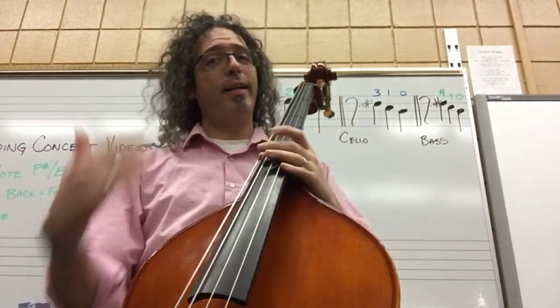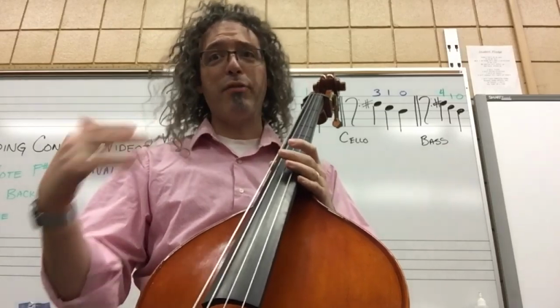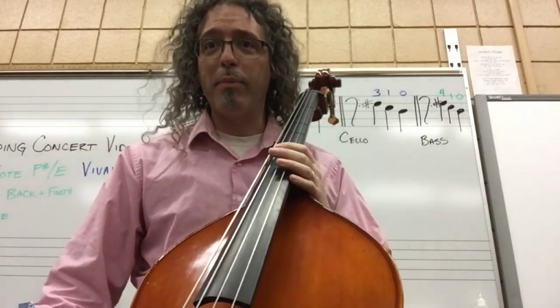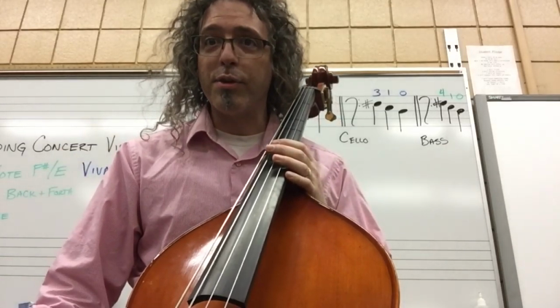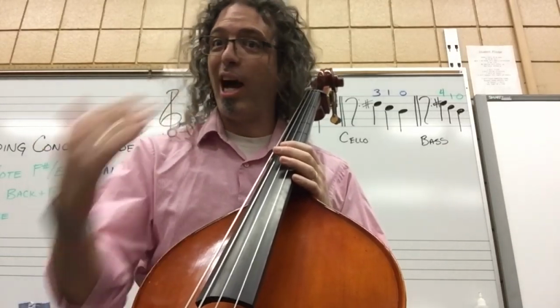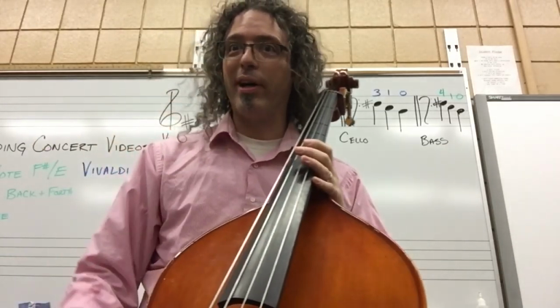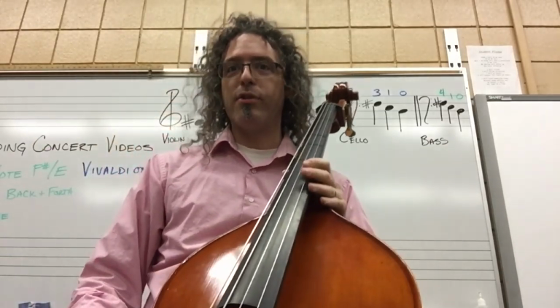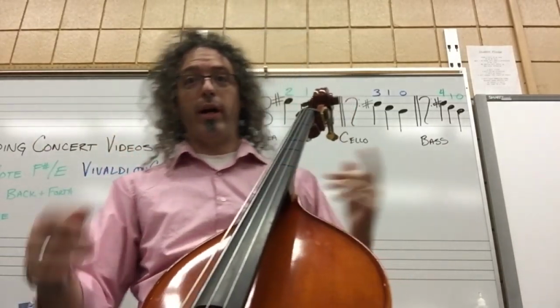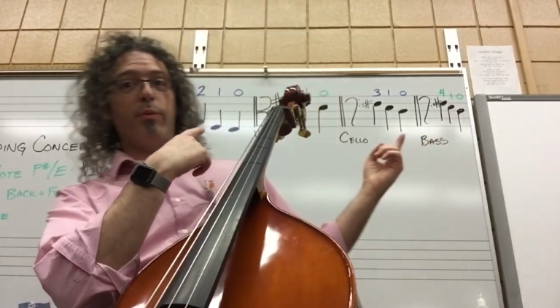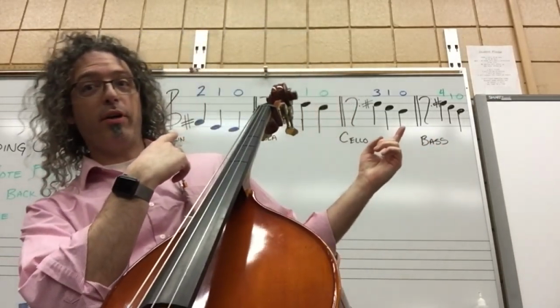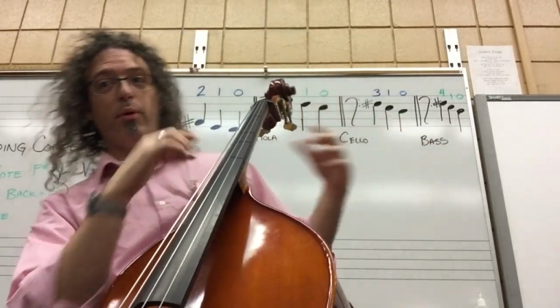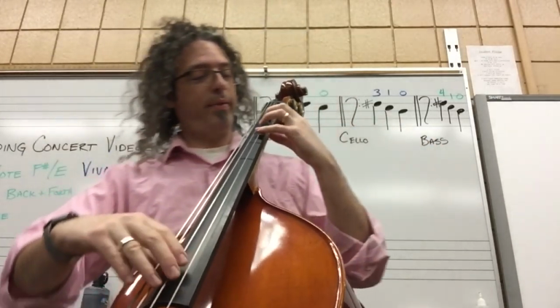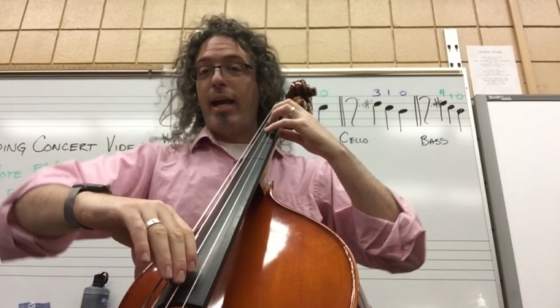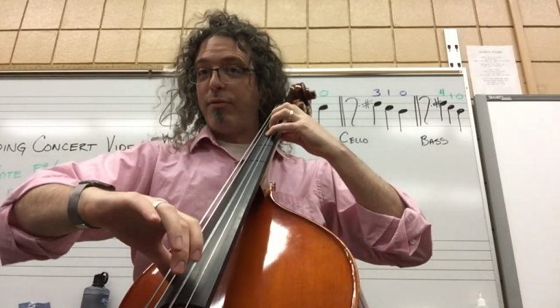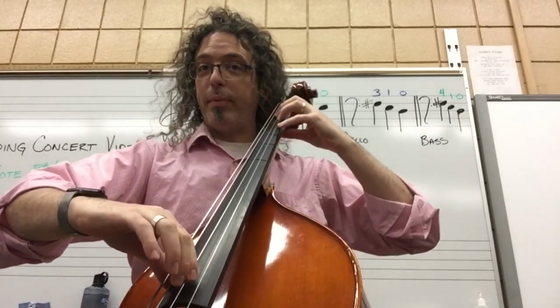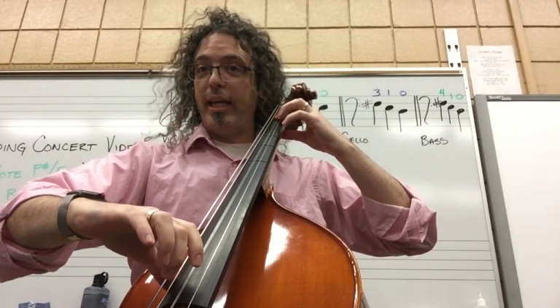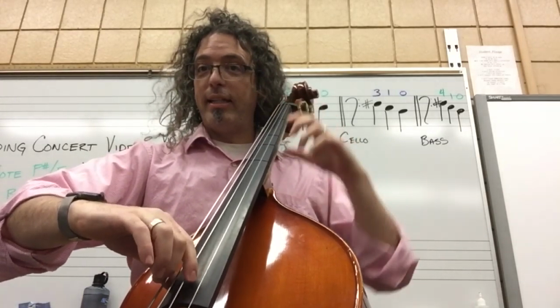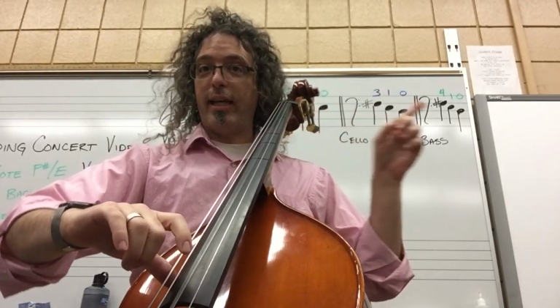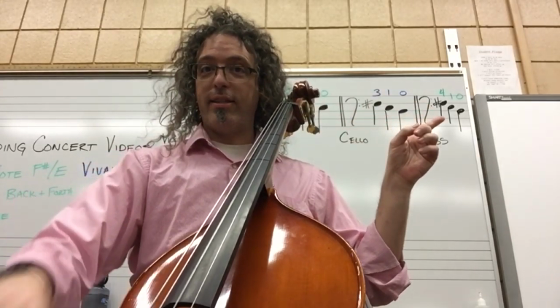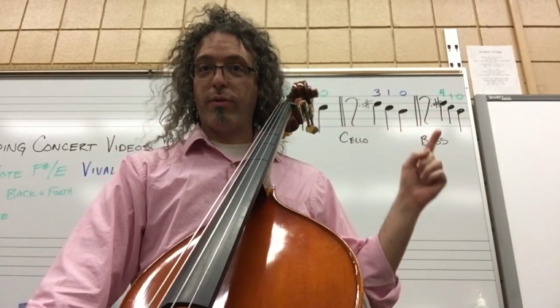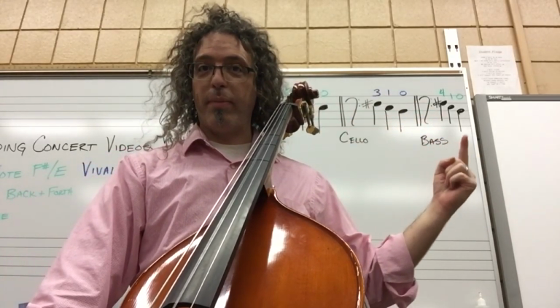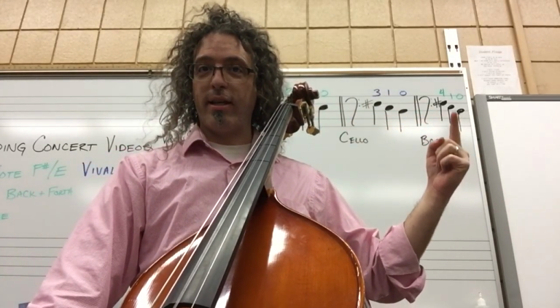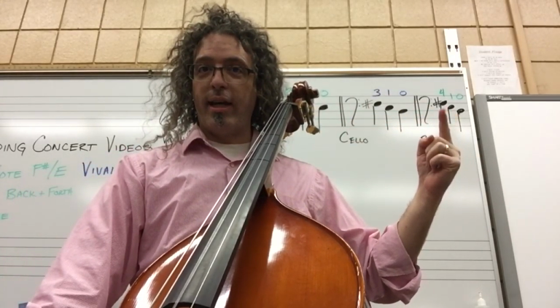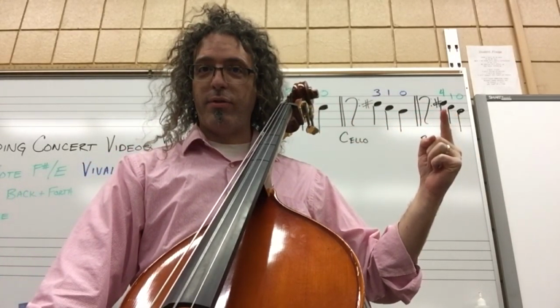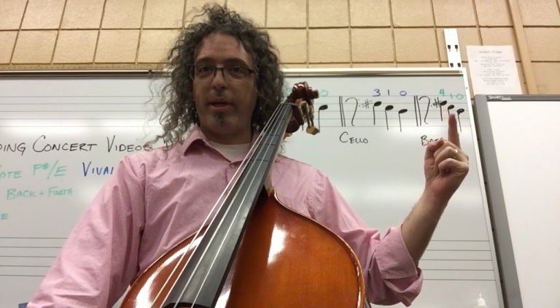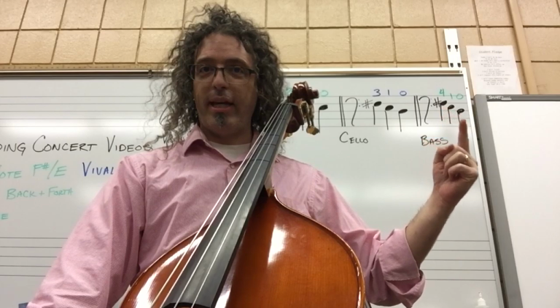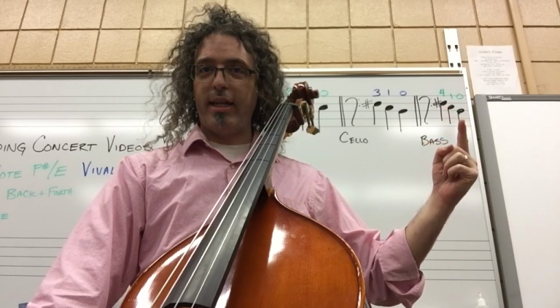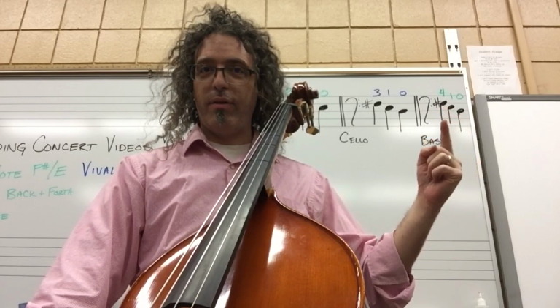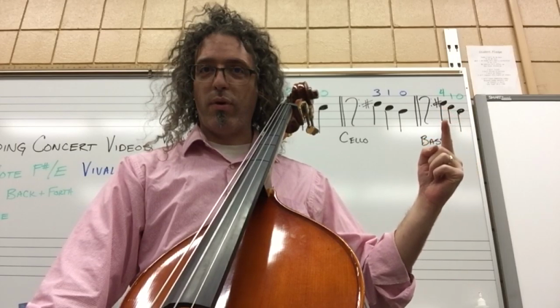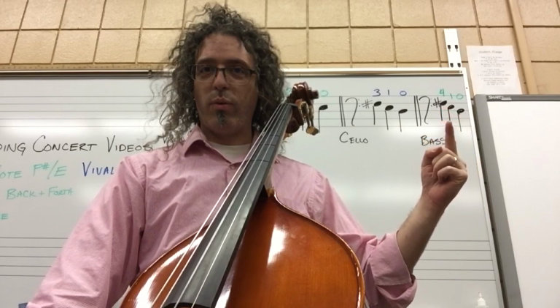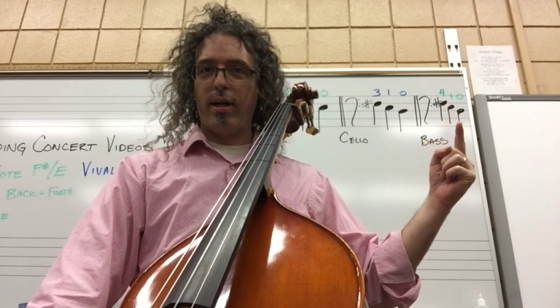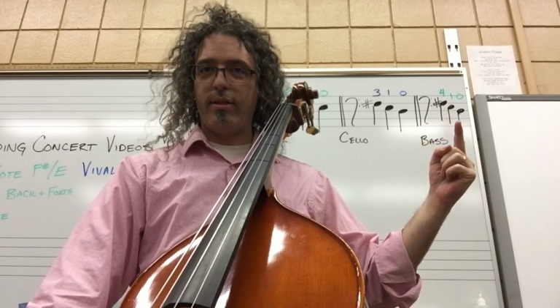Now that I feel good about measure three, I'm going on to measure four, which I wrote up here on the board: F sharp, E, D. For bass, that's finger four, one, zero.